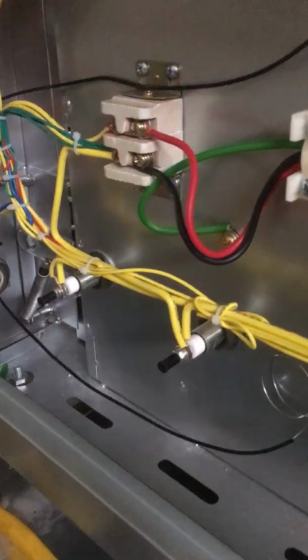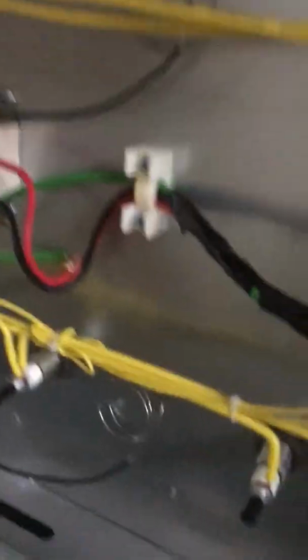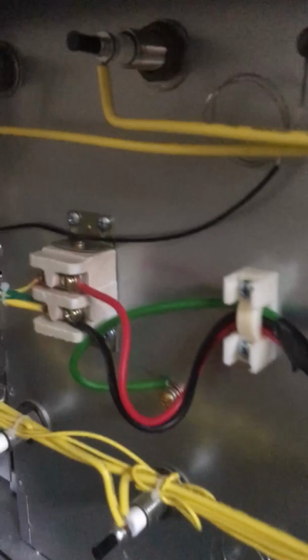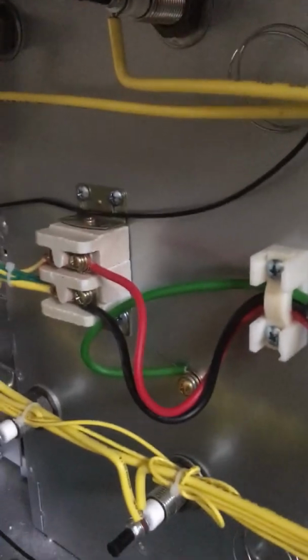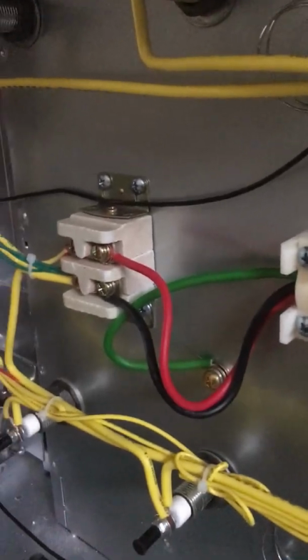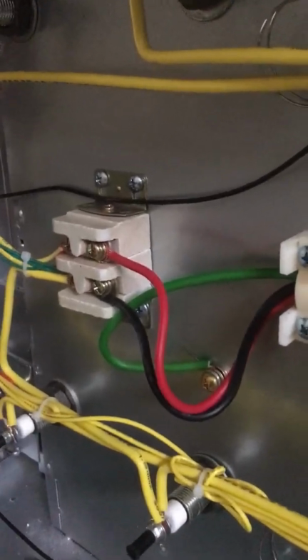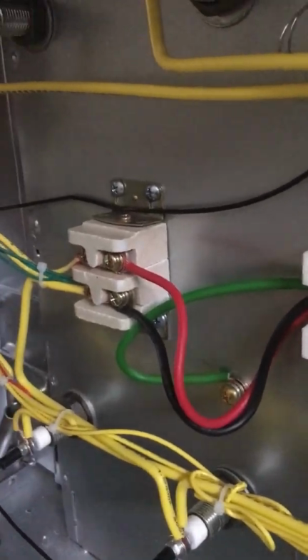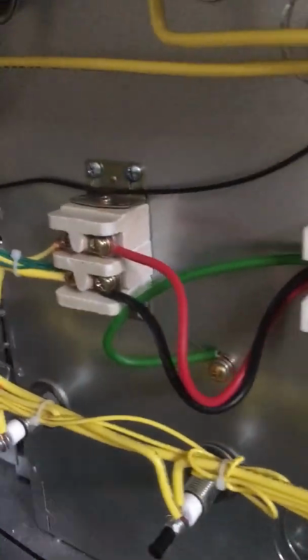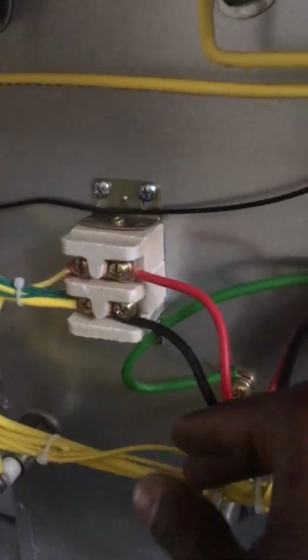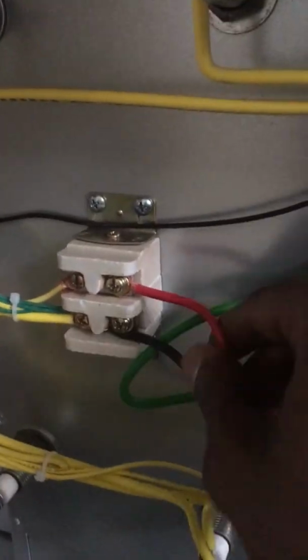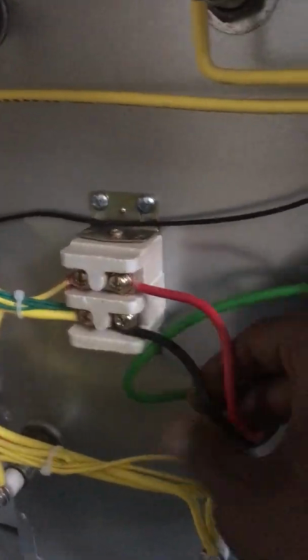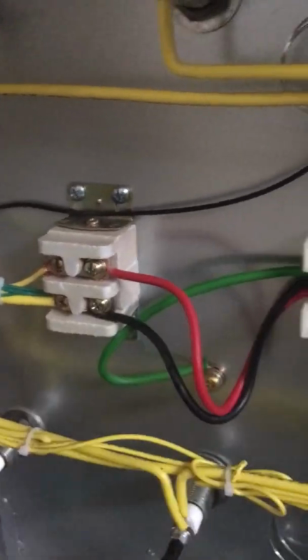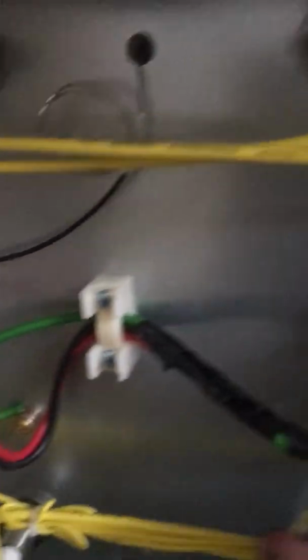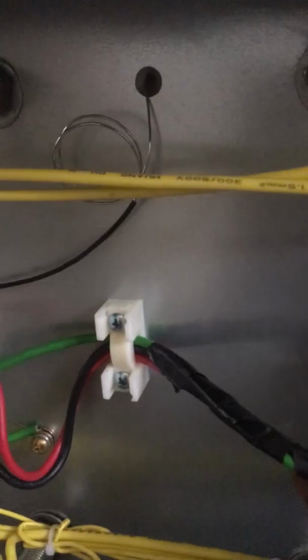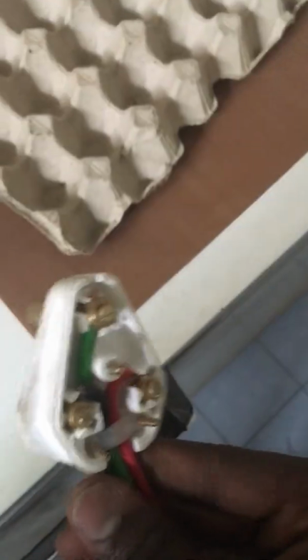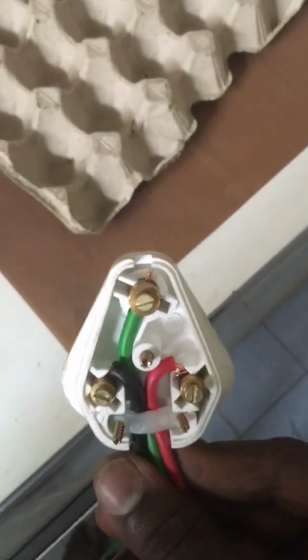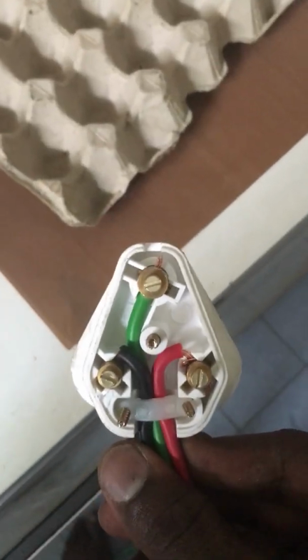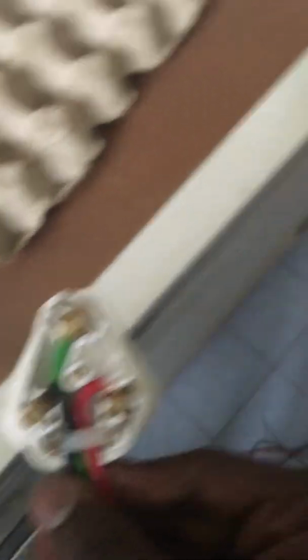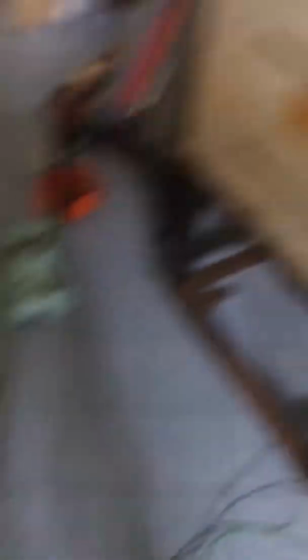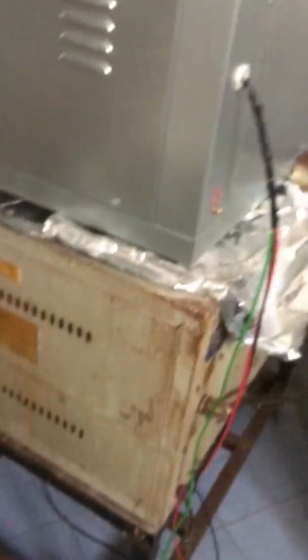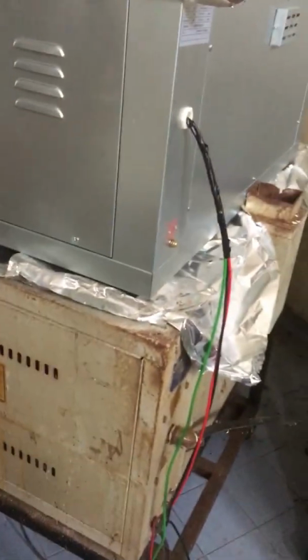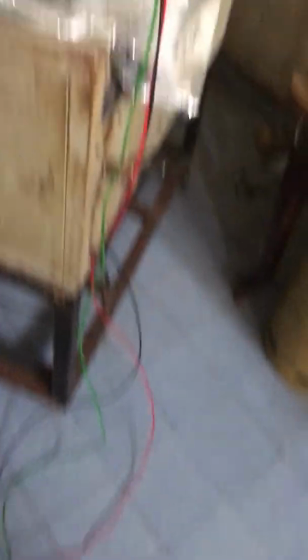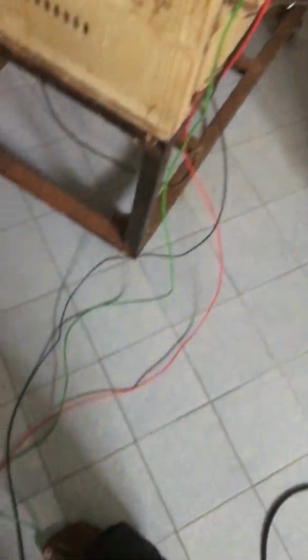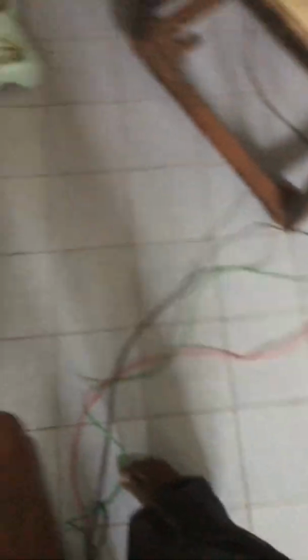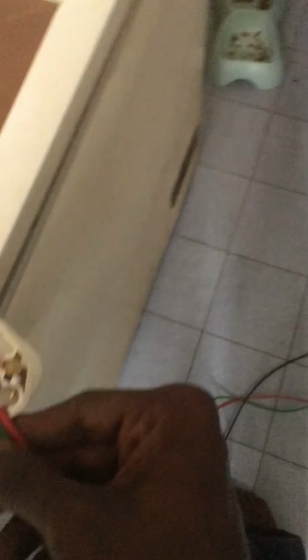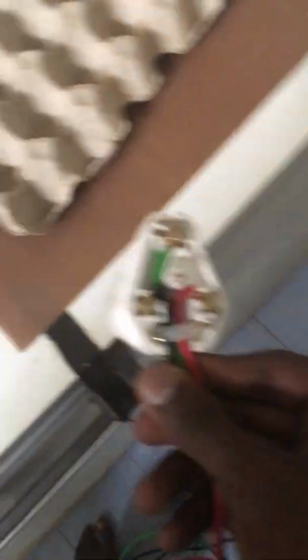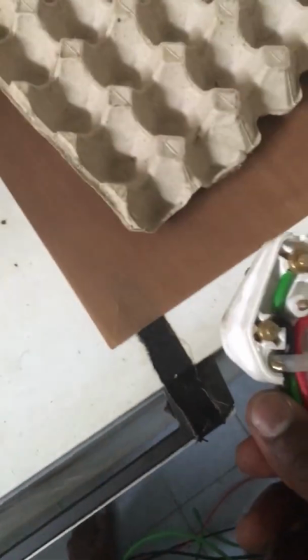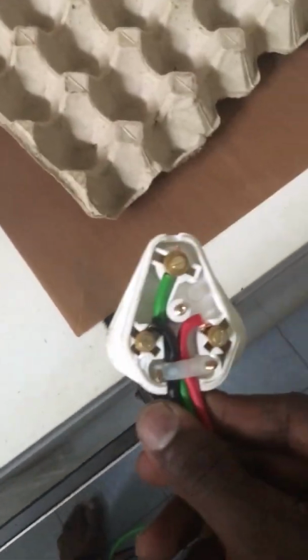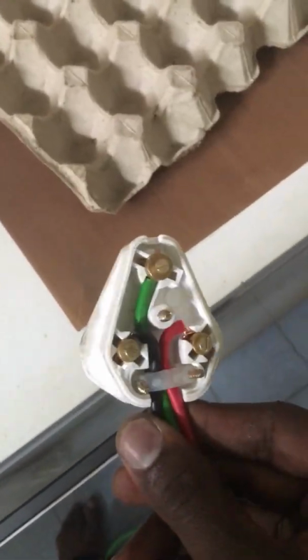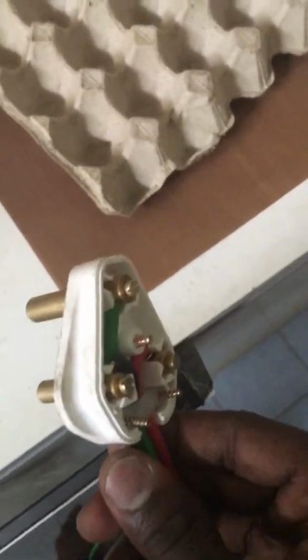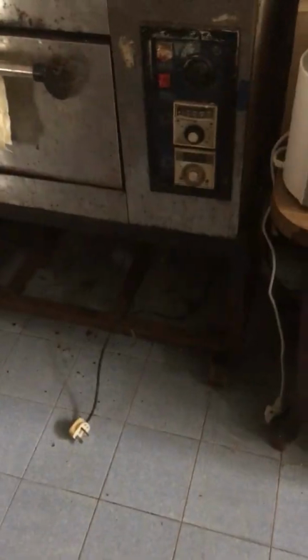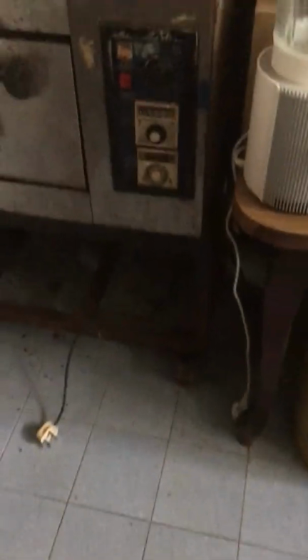Connect the live, neutral, and earth wire to the live, neutral, and earth terminal of the baking oven, as shown here. It's already connected with the desired length. From the end of the wire, use the 15-amp plug and connect live, neutral, and earth at the terminal.